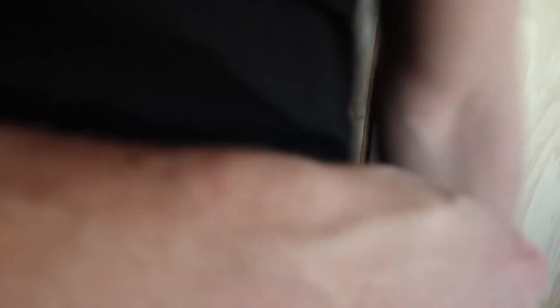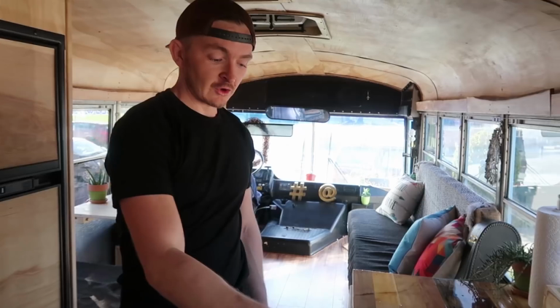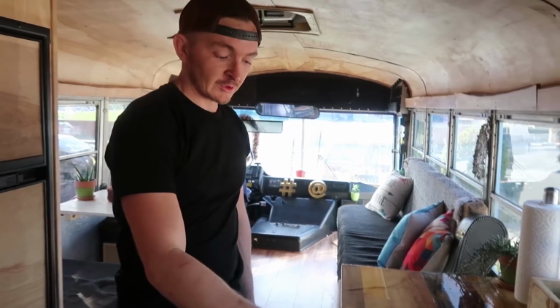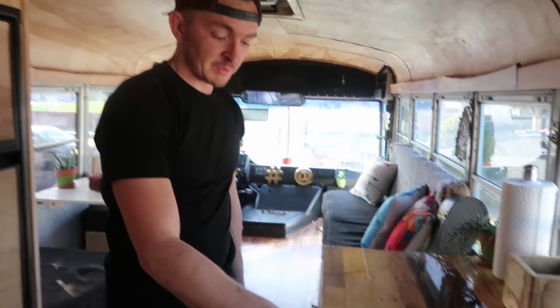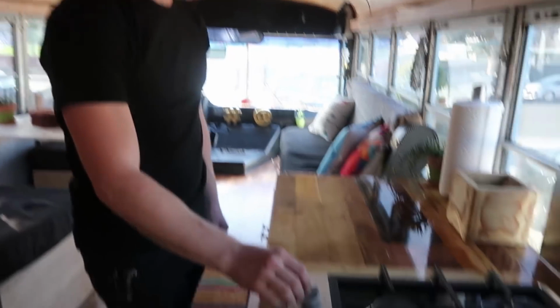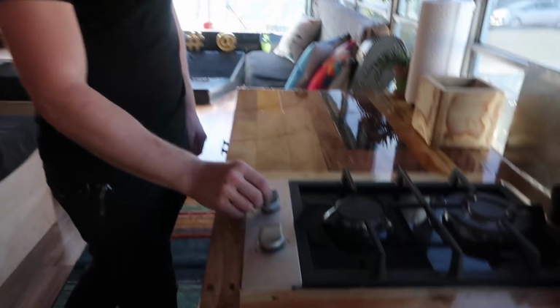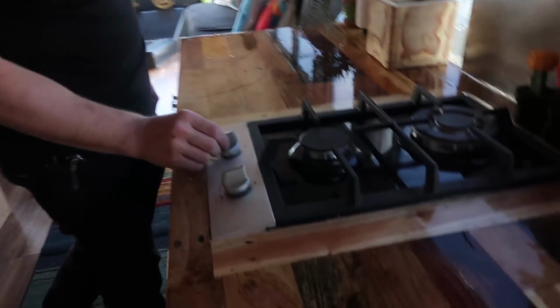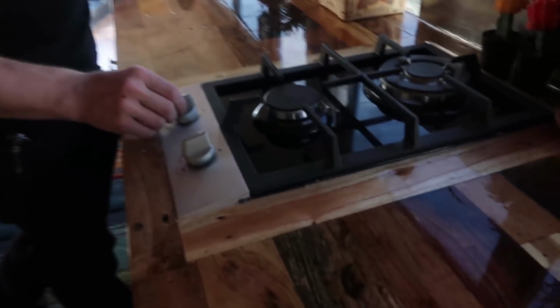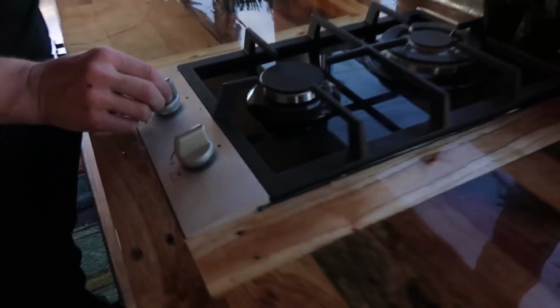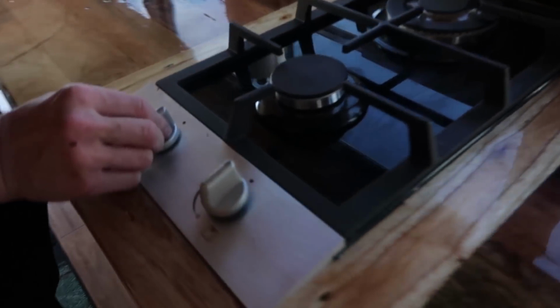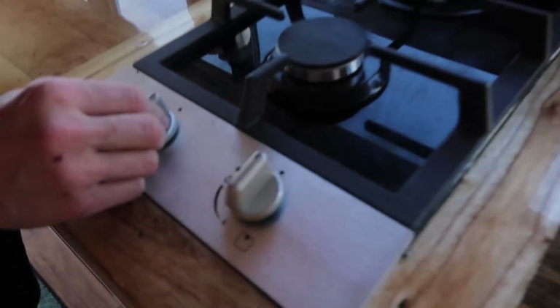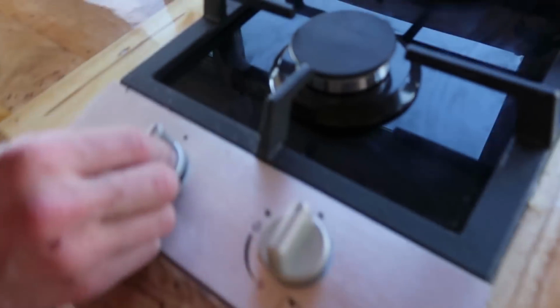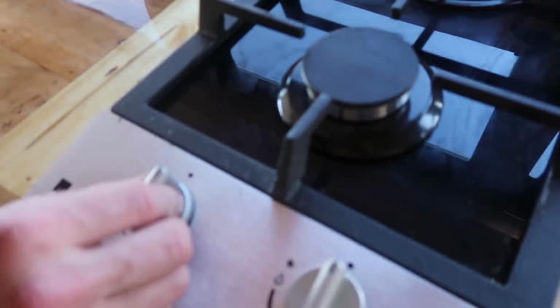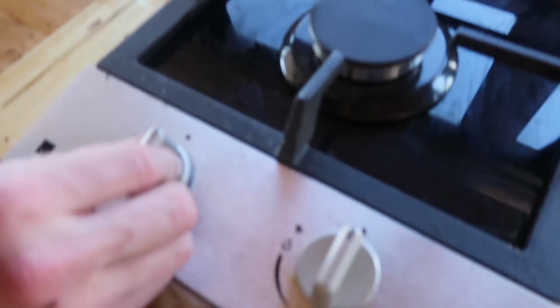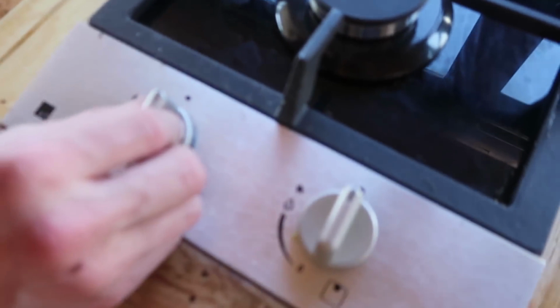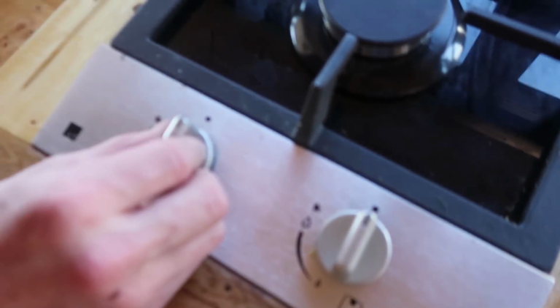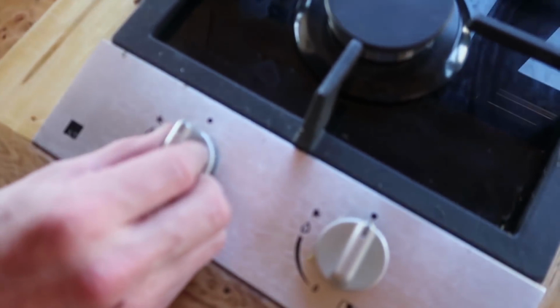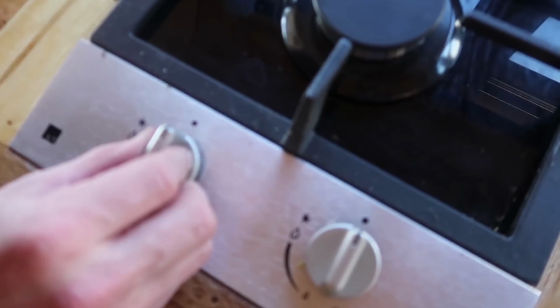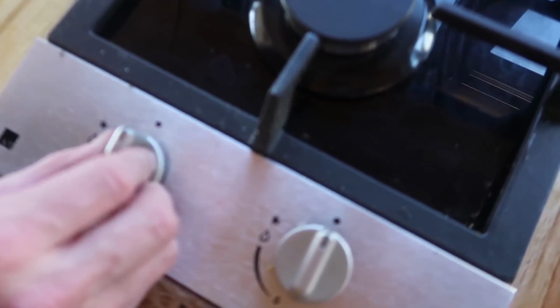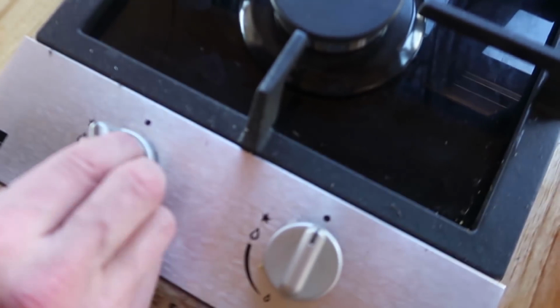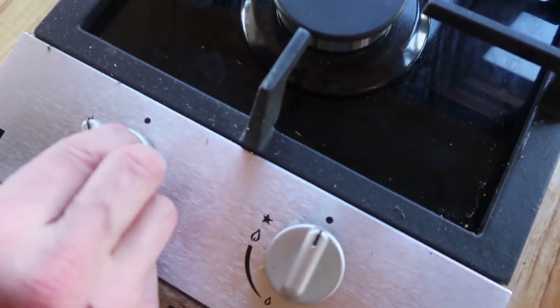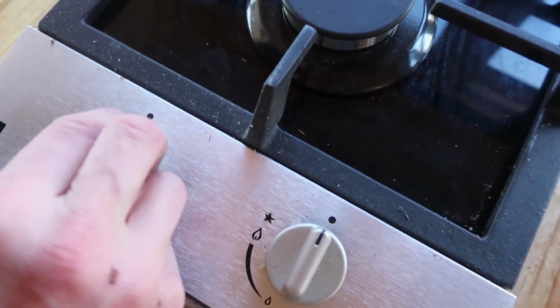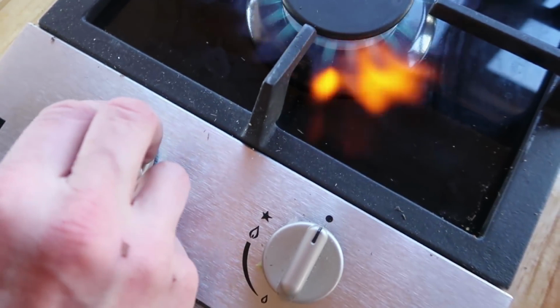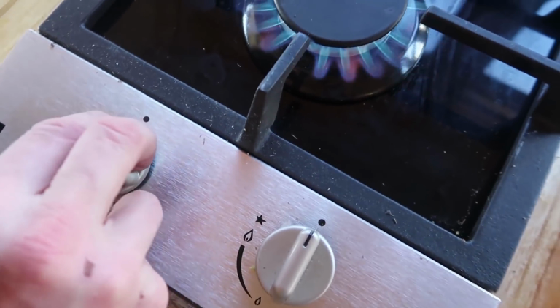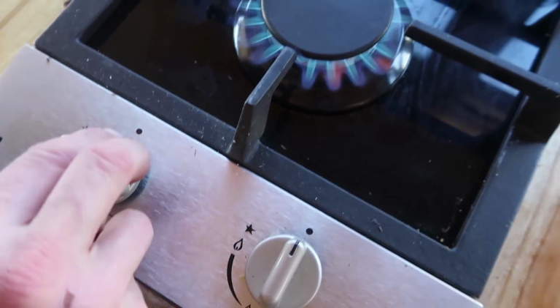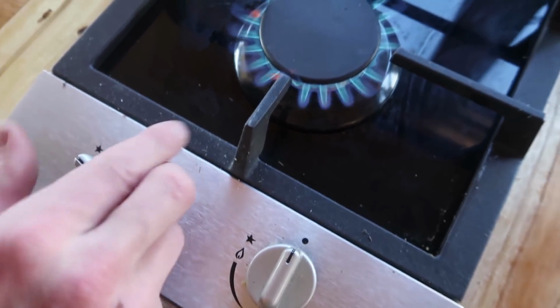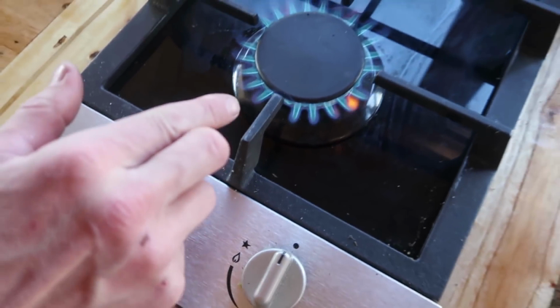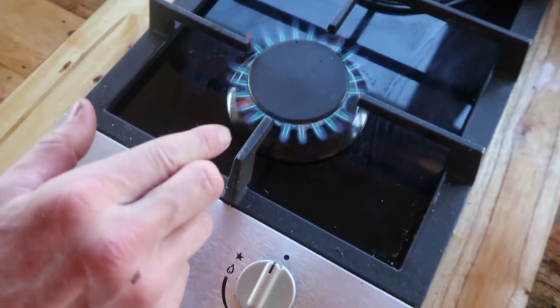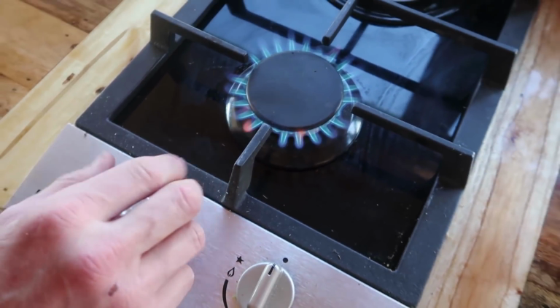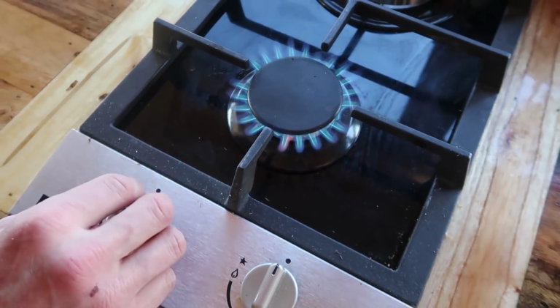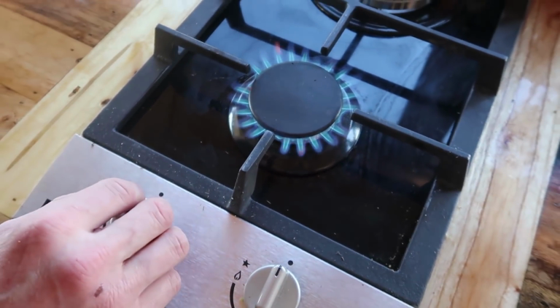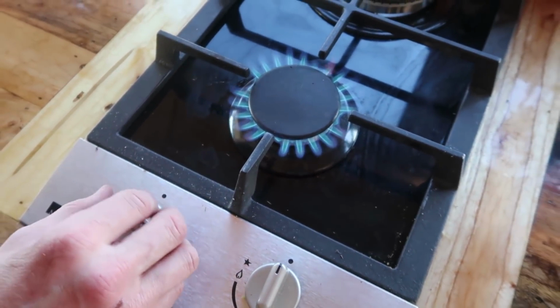The stove works by just pressing down. Pressing down gets you the clicks, and then if you move to the left you'll see the stove comes on.